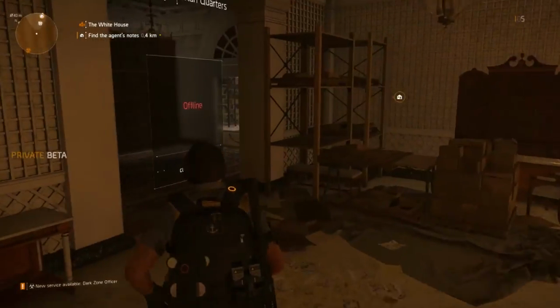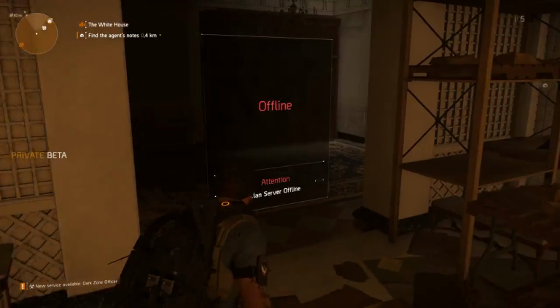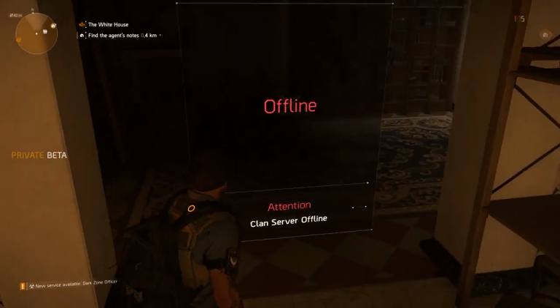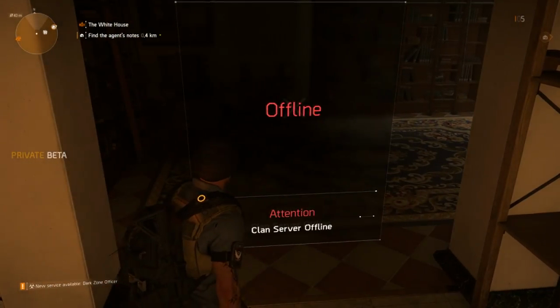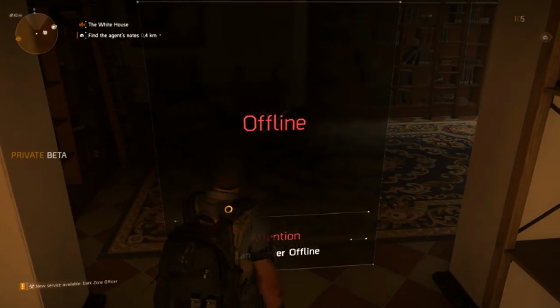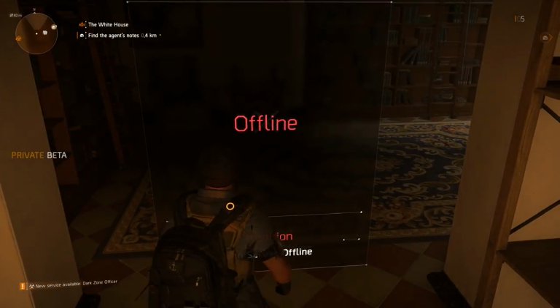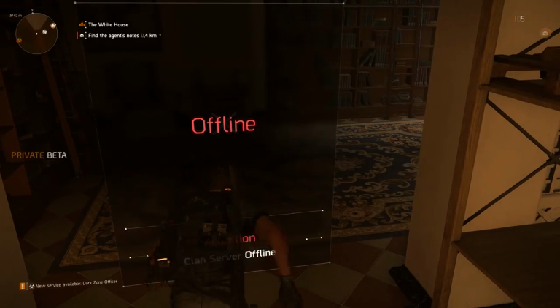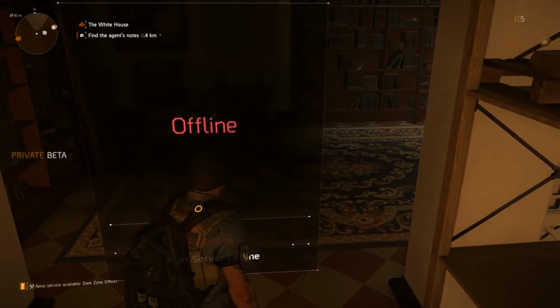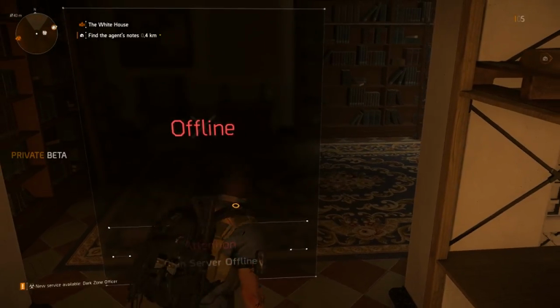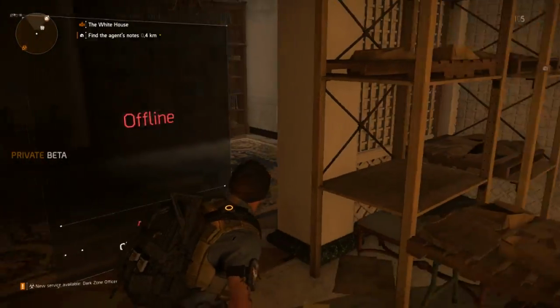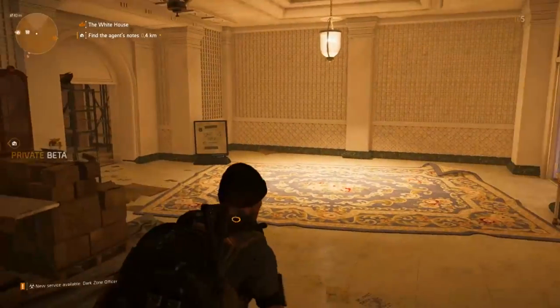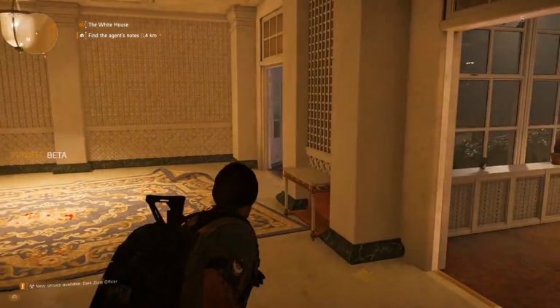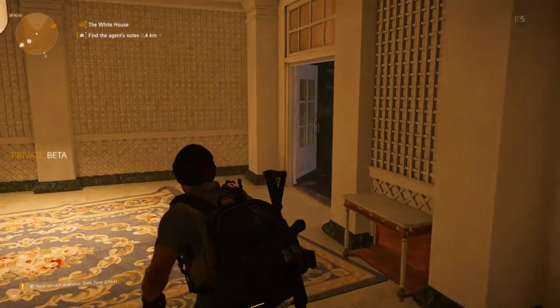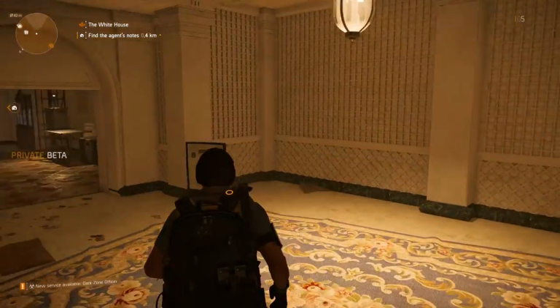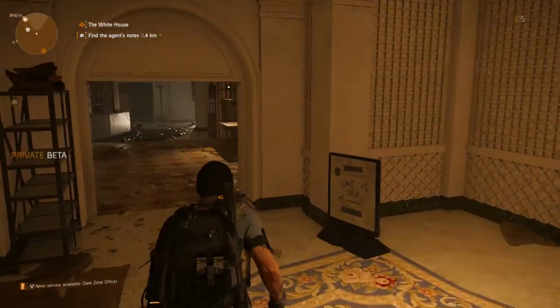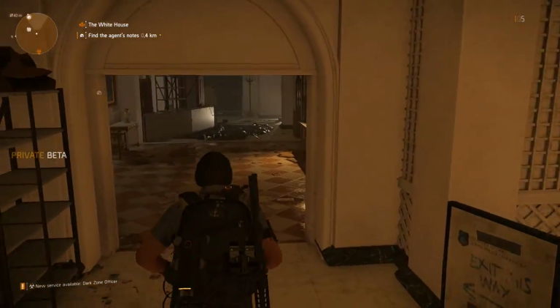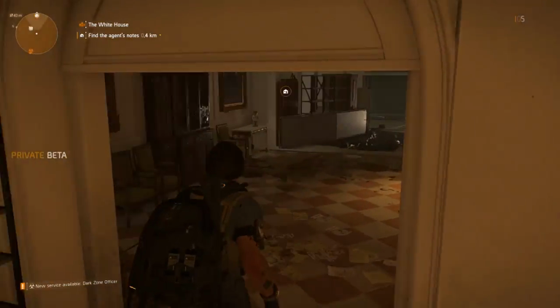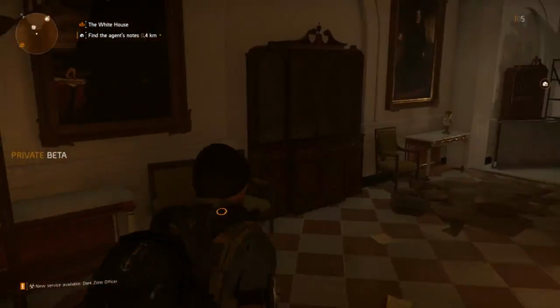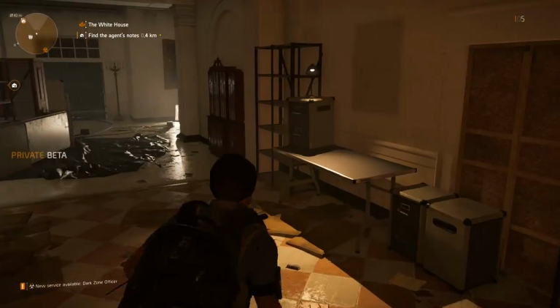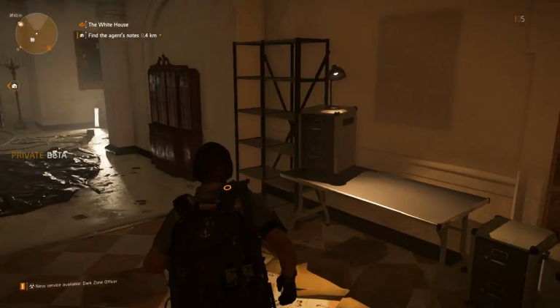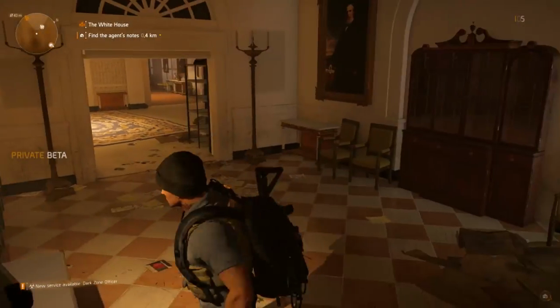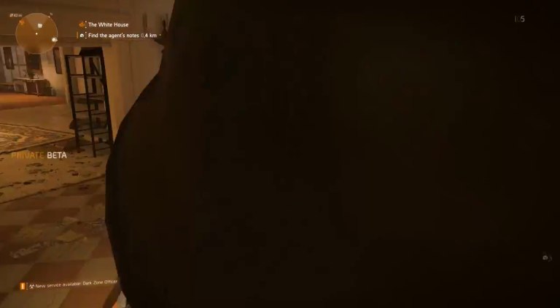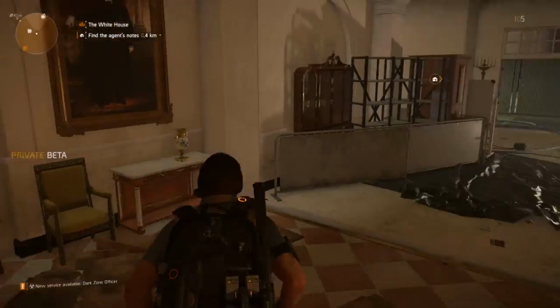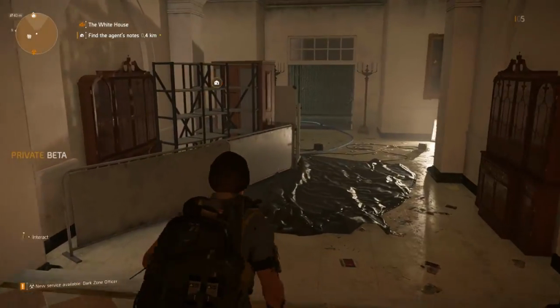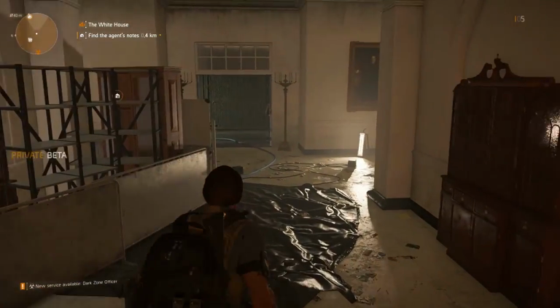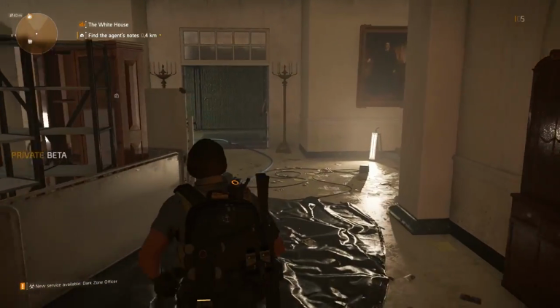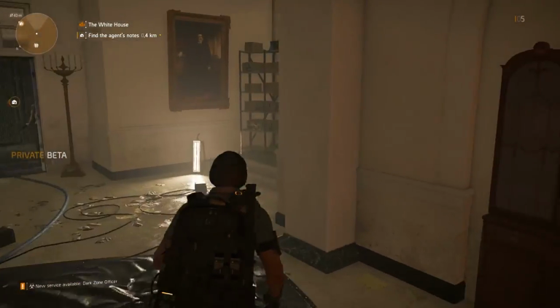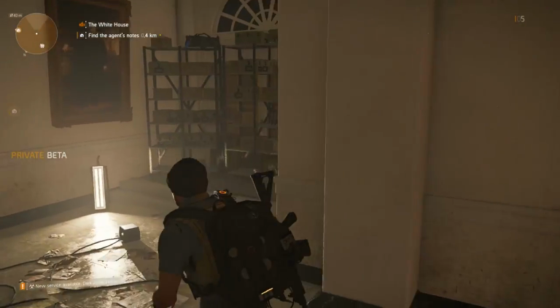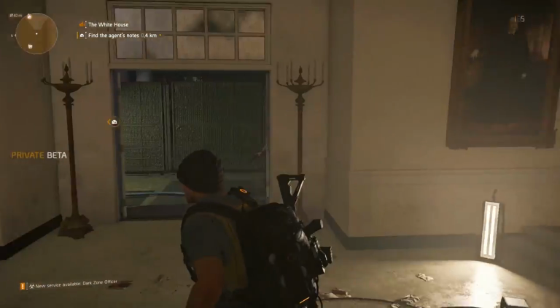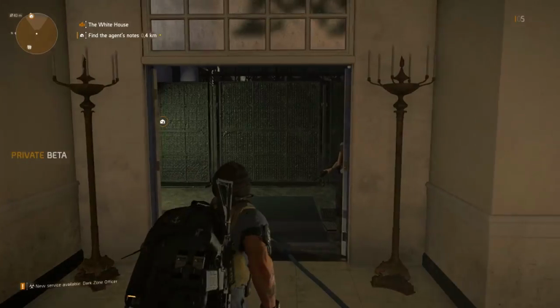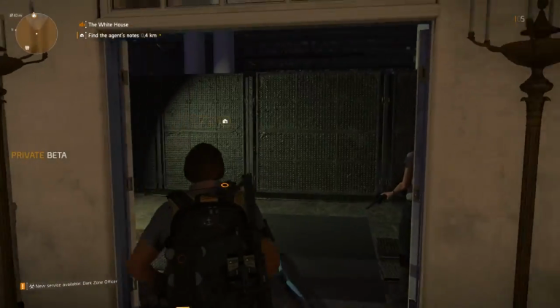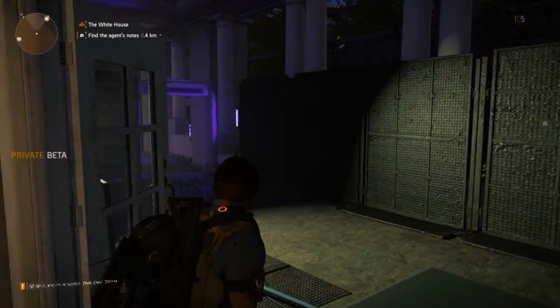Downstairs in the east wing I'll be able to access the clan server room. You should be able to create a clan using a name and a clan tag, and choose a logo for it. It seems obvious that you can invite and receive invites here as well. Sadly, we can't access this during the beta.